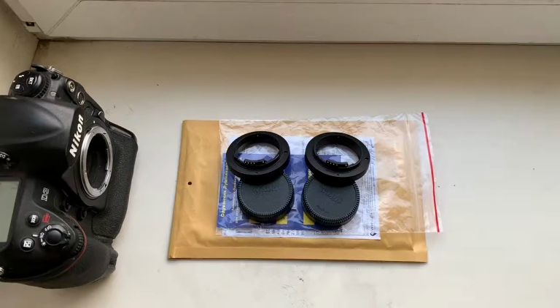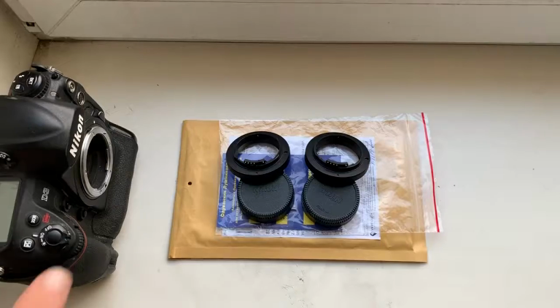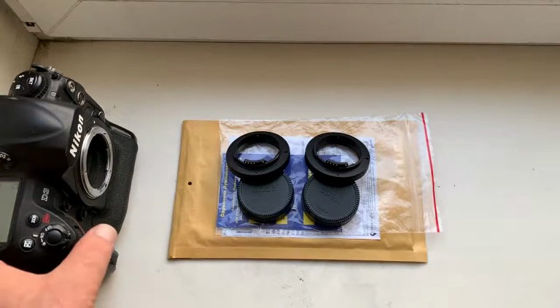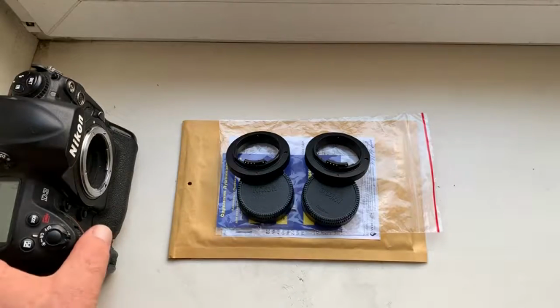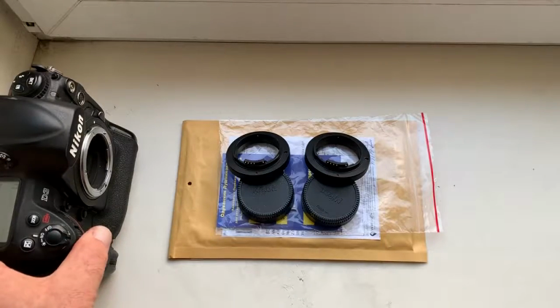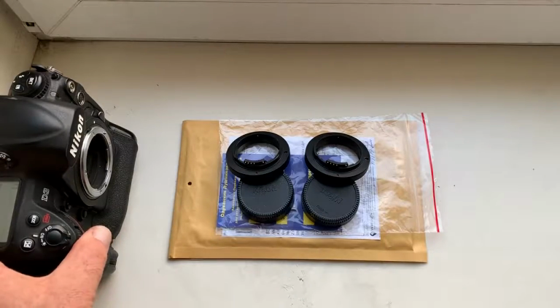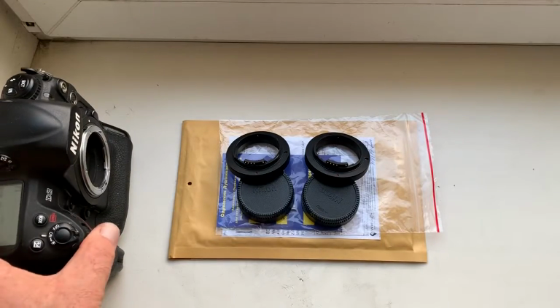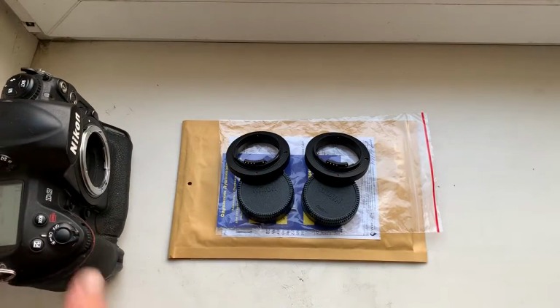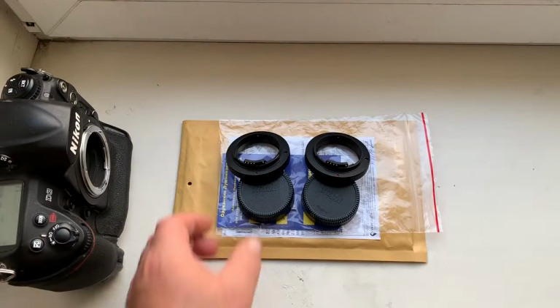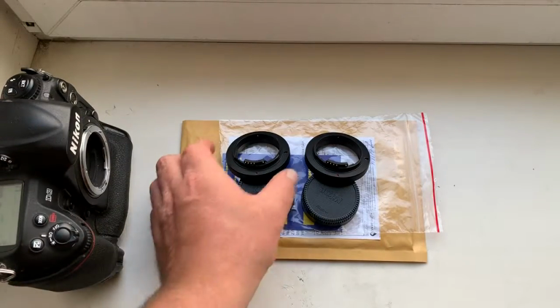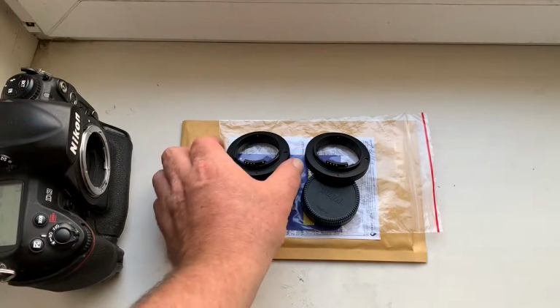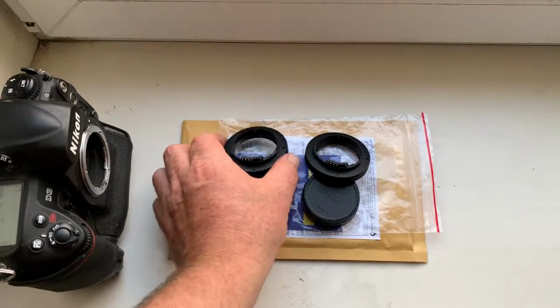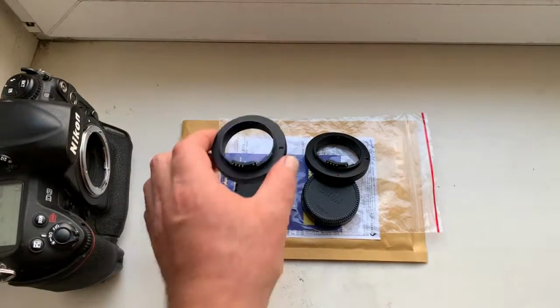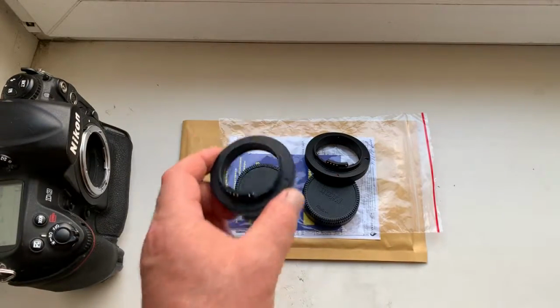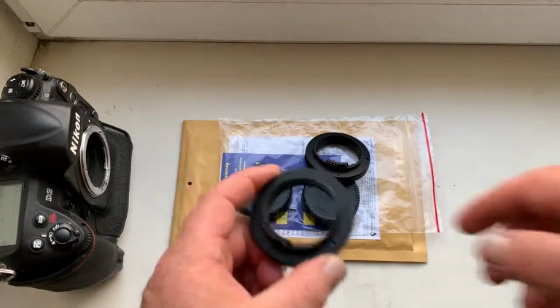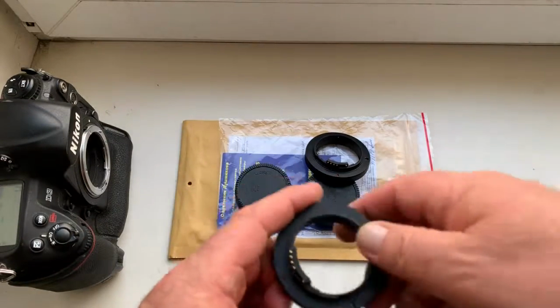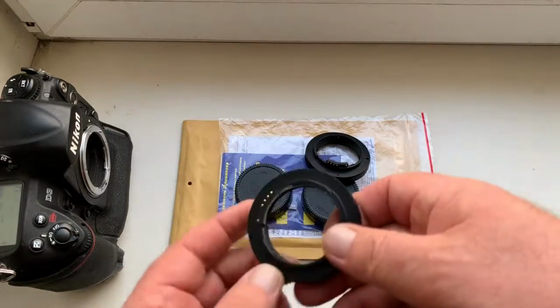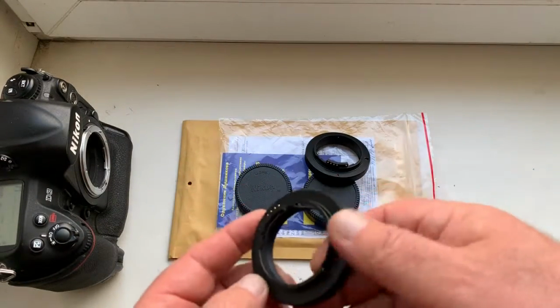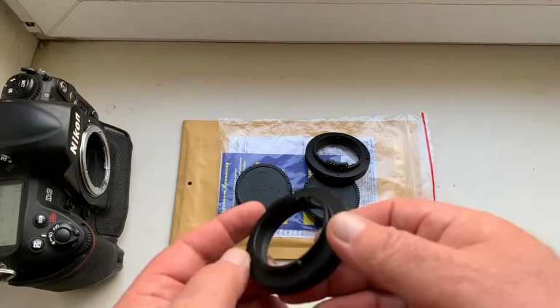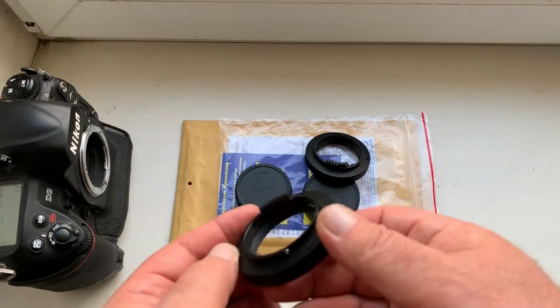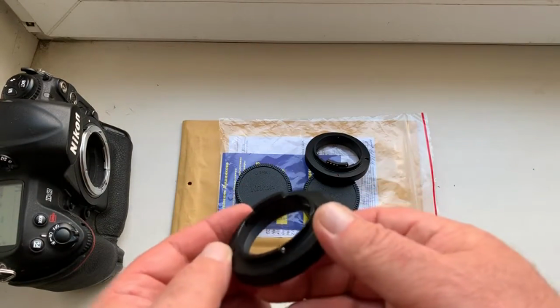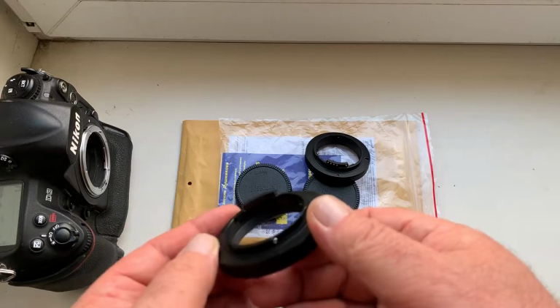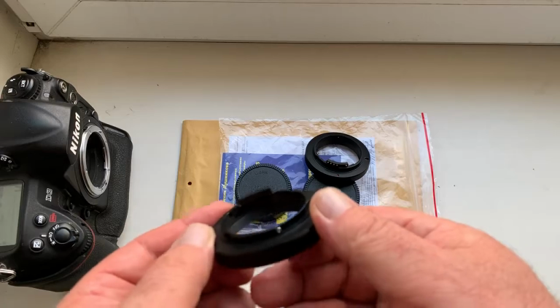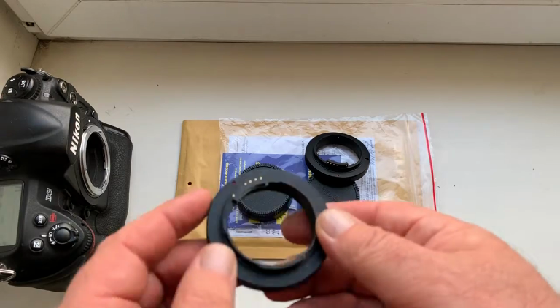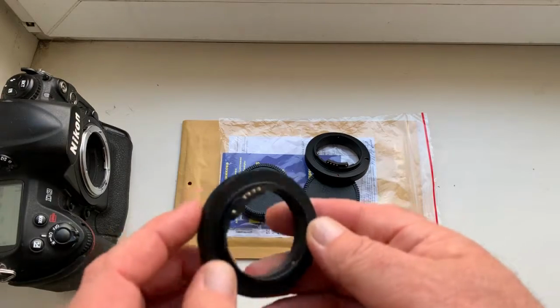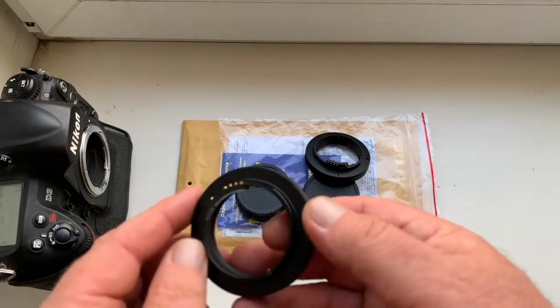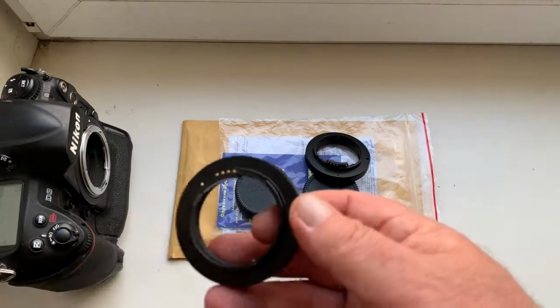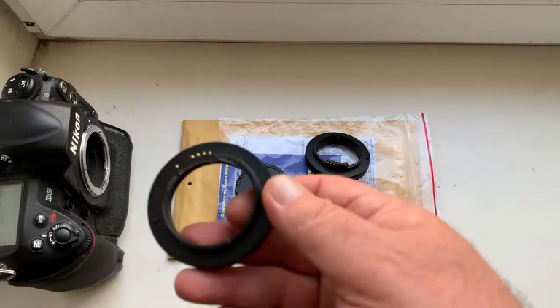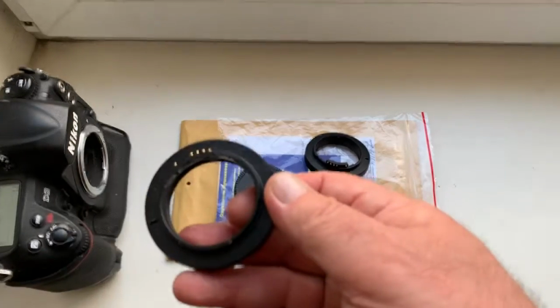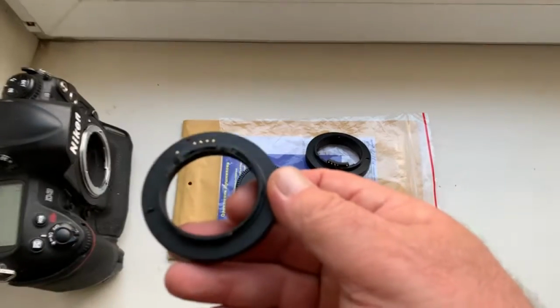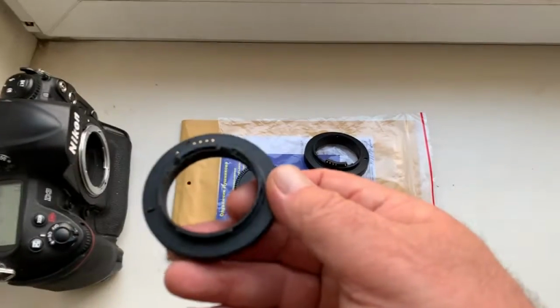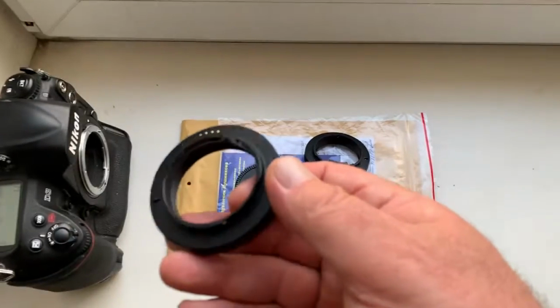Hello, Dain! This video is about your adapters. Look, this is adapter number one.